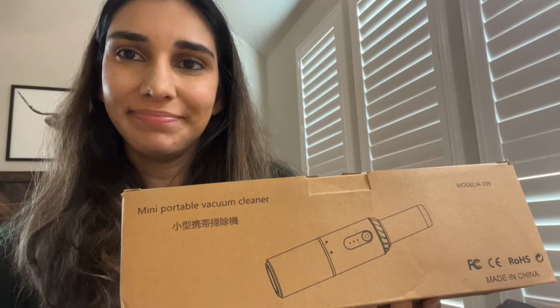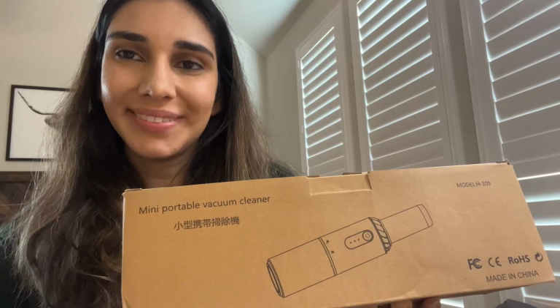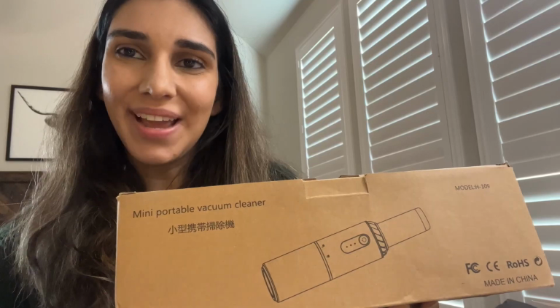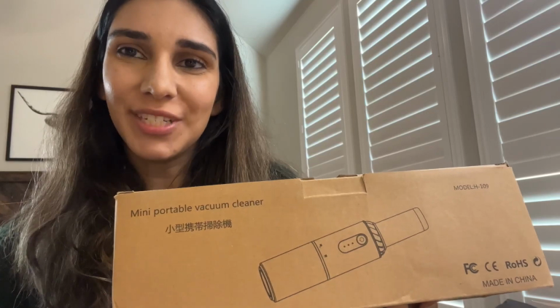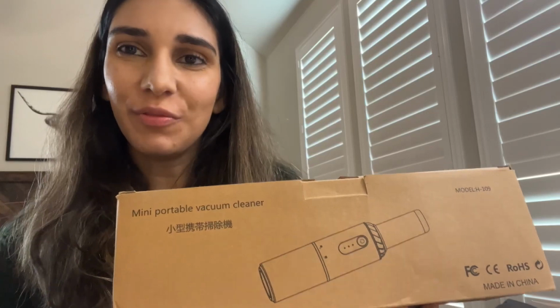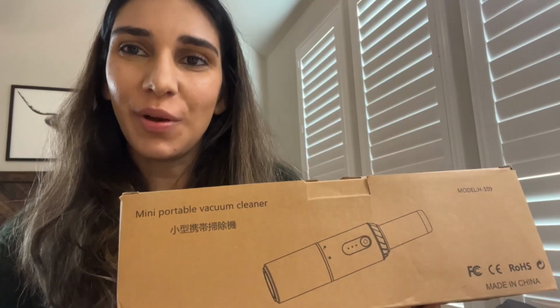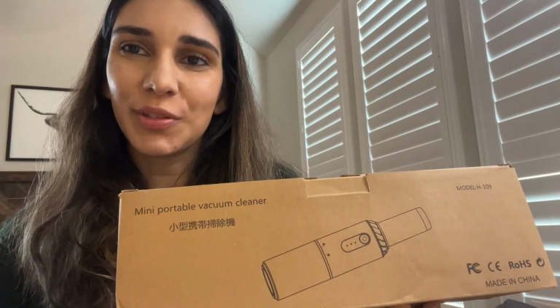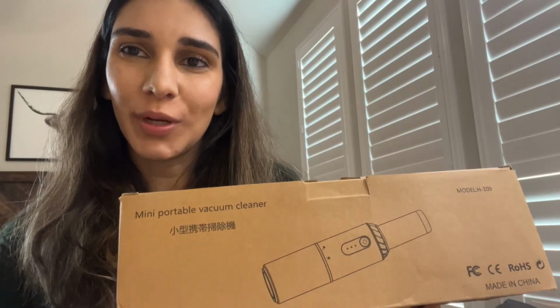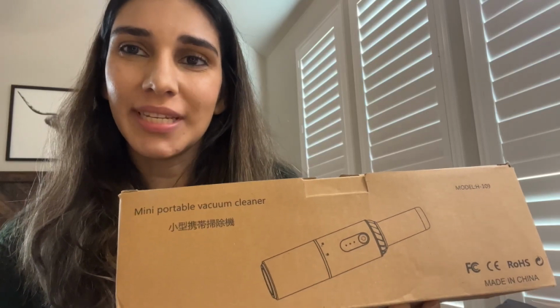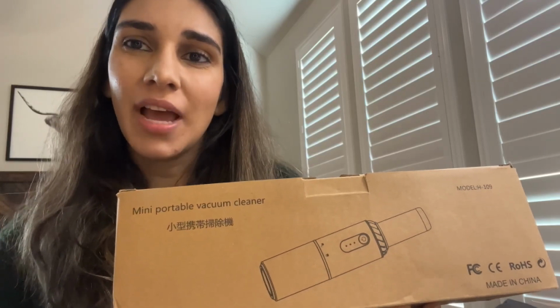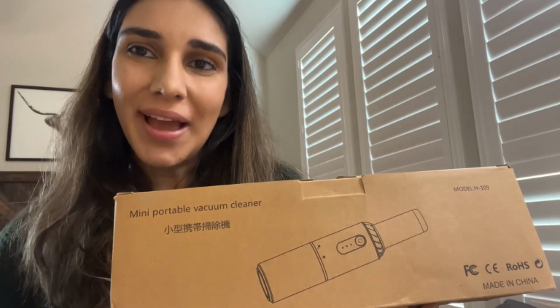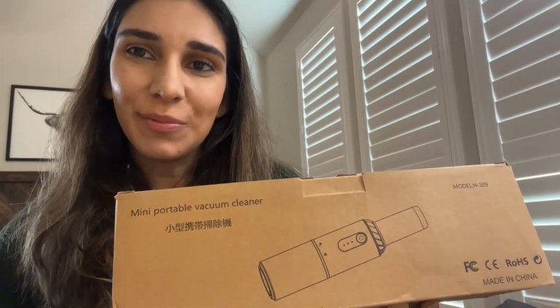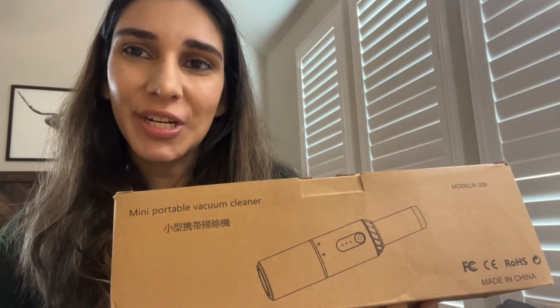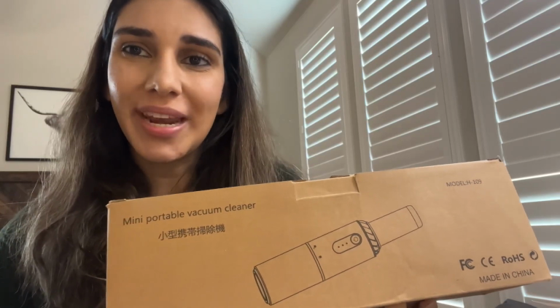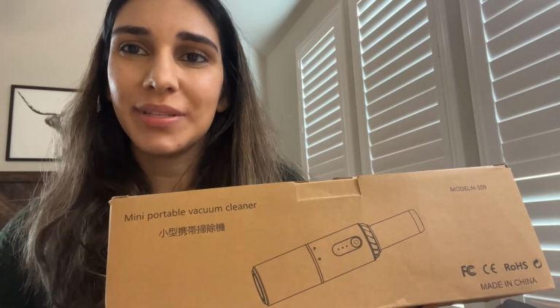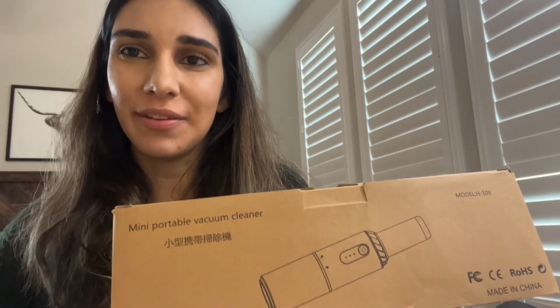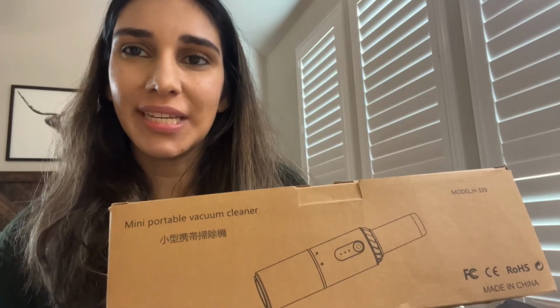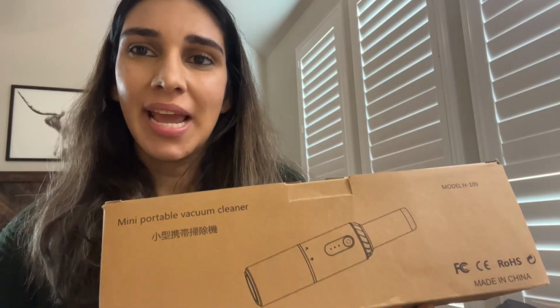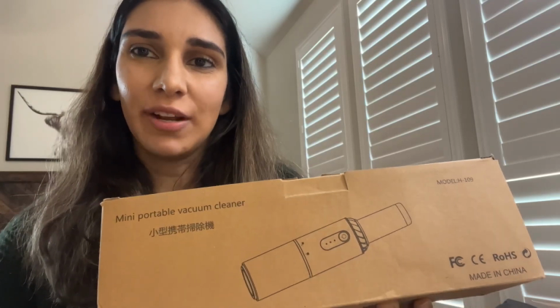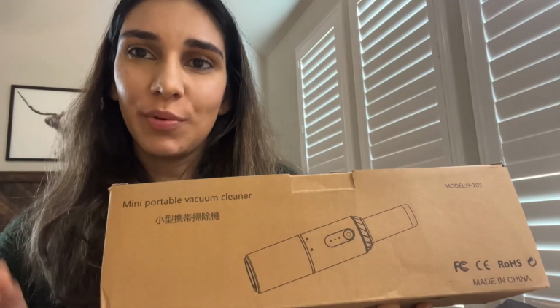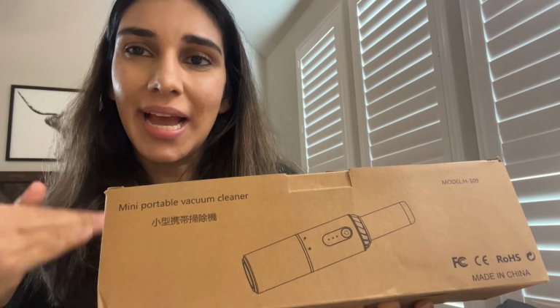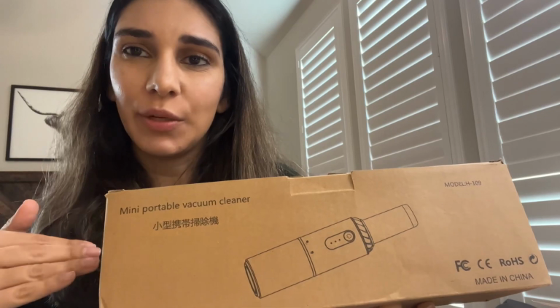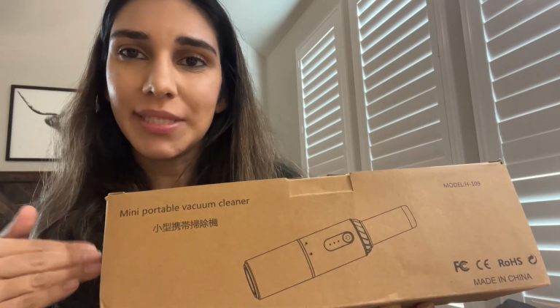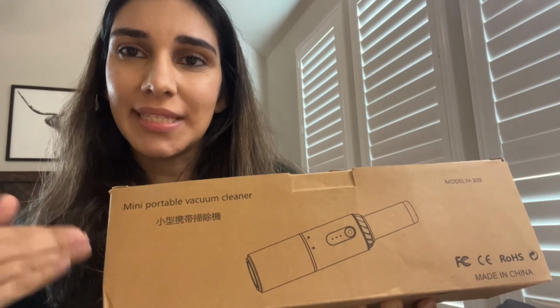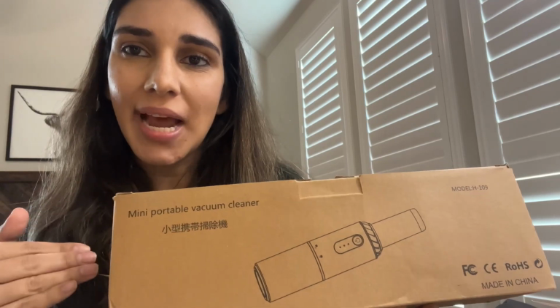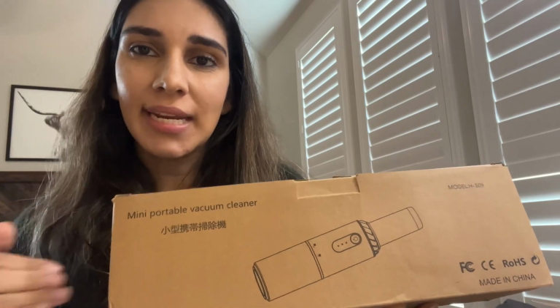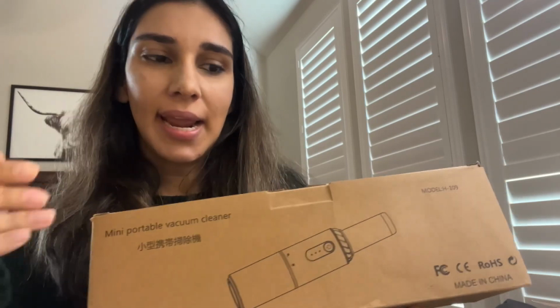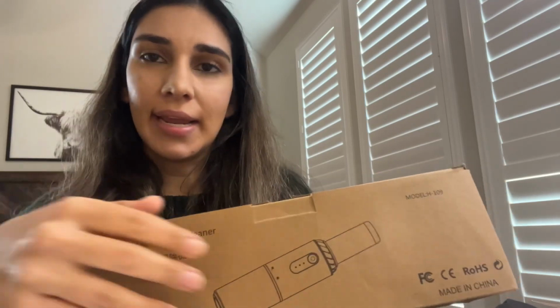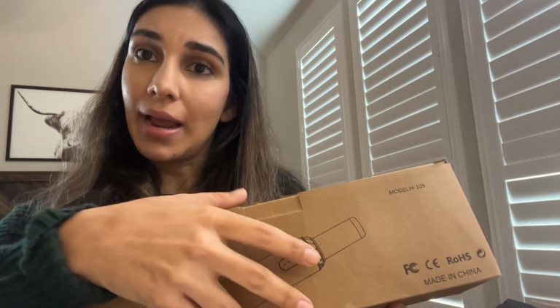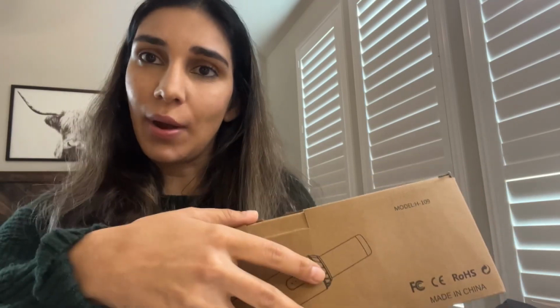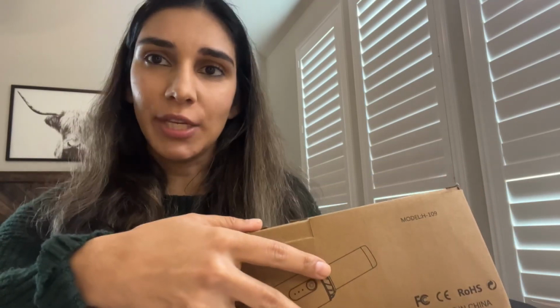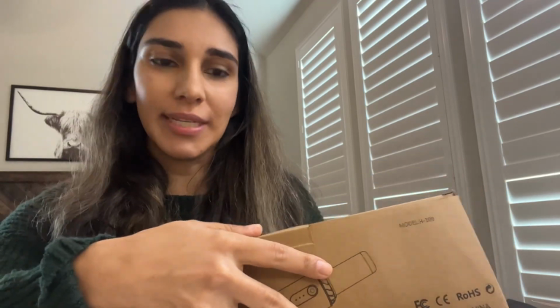Hi, I'm going to do a review on this cordless vacuum cleaner that I was gifted, and I'll show you exactly what's inside and how I used it.